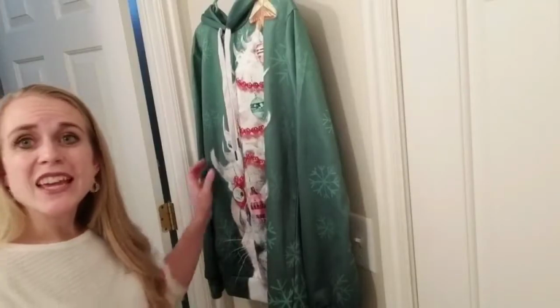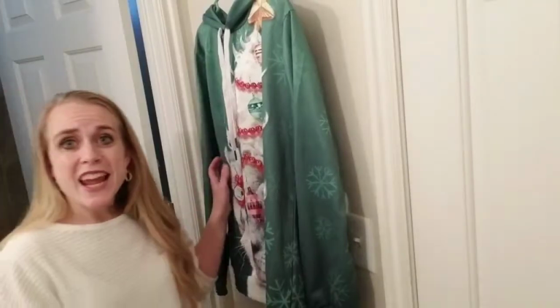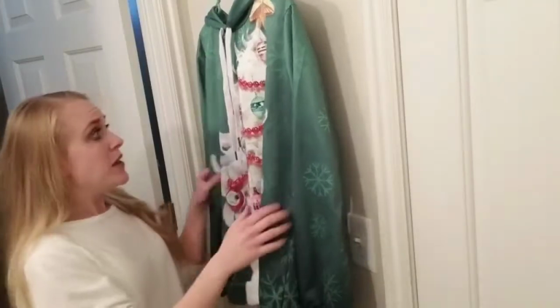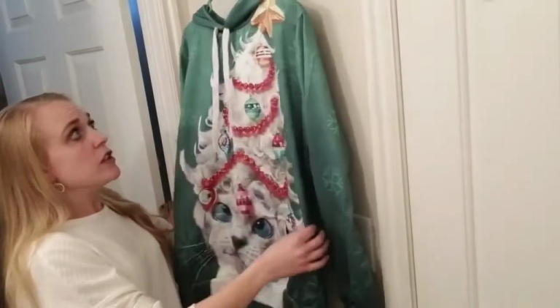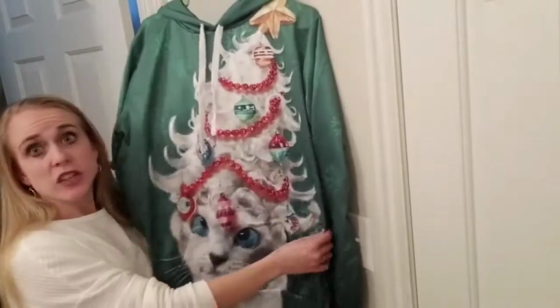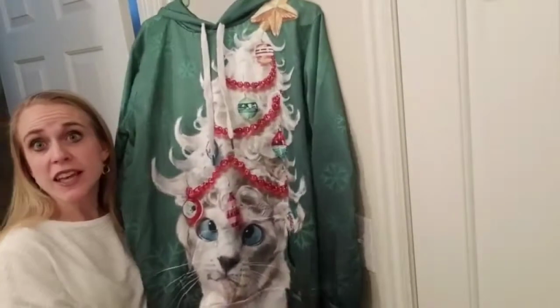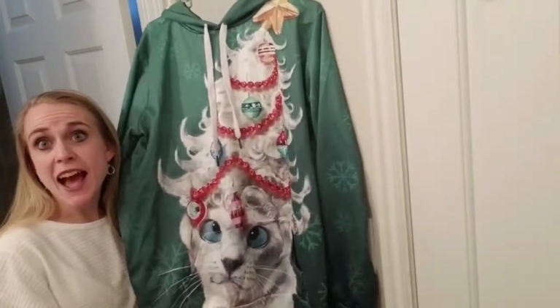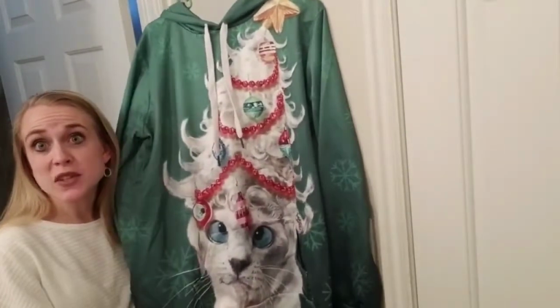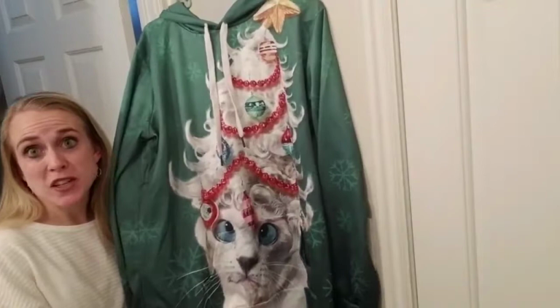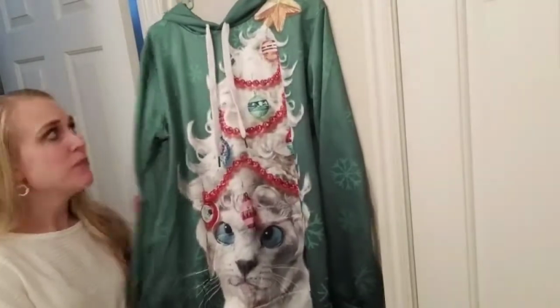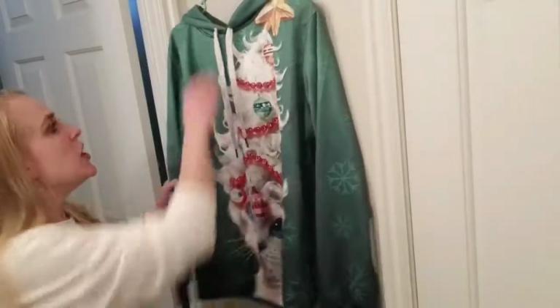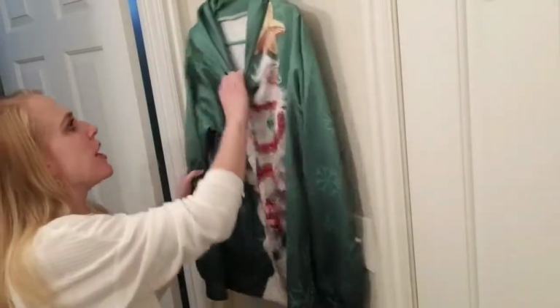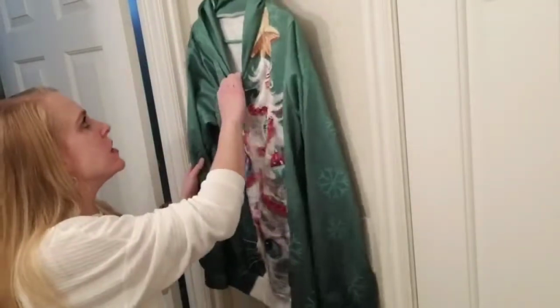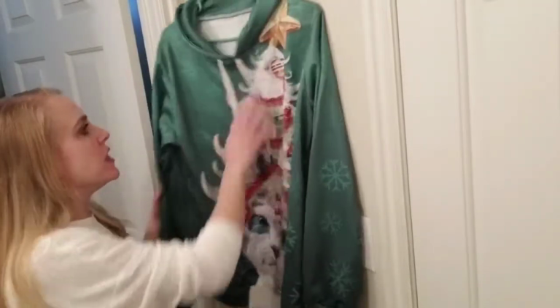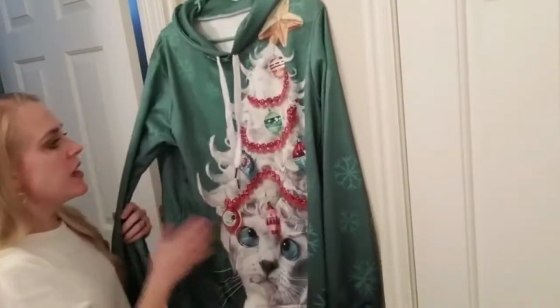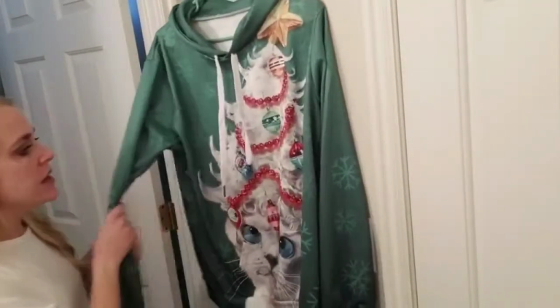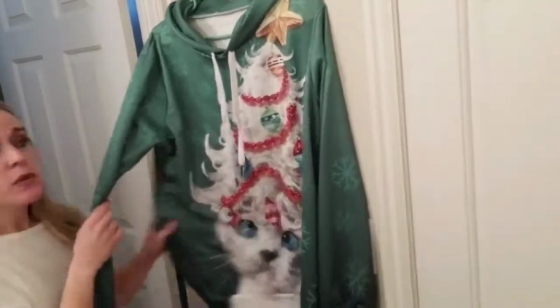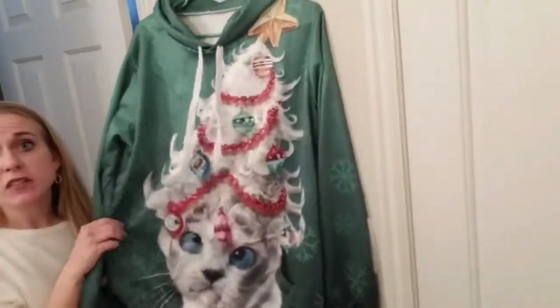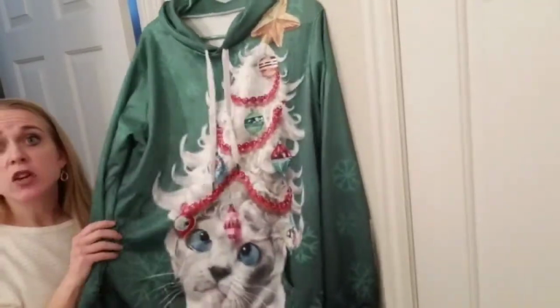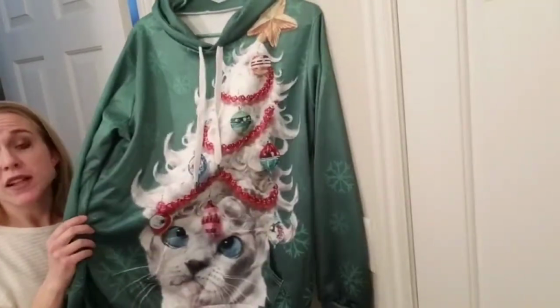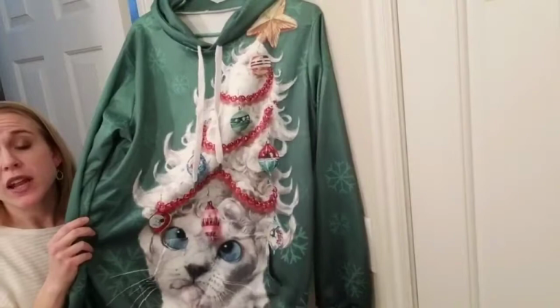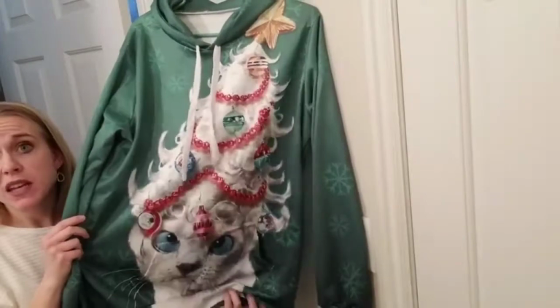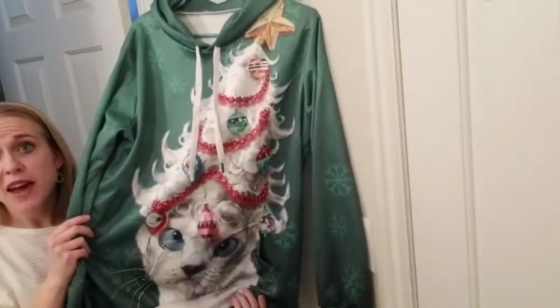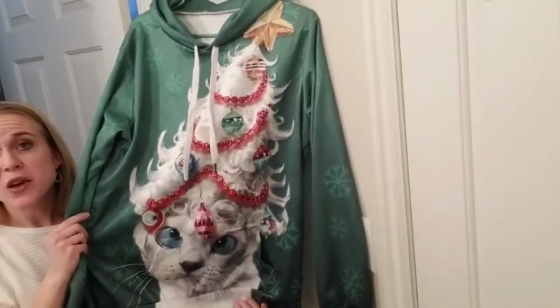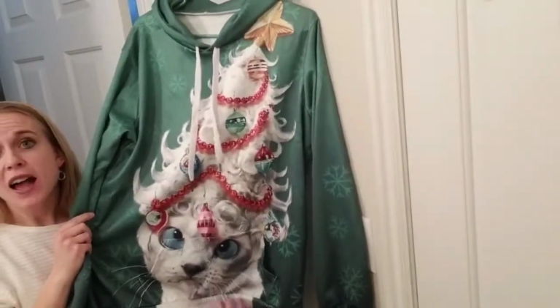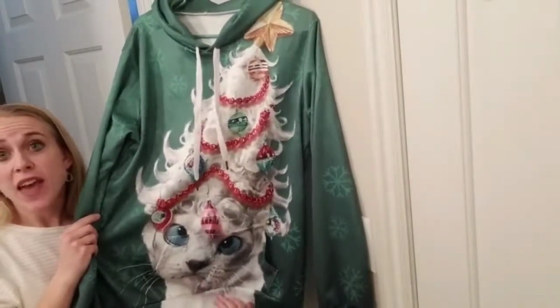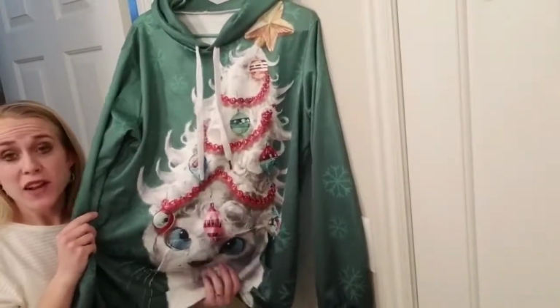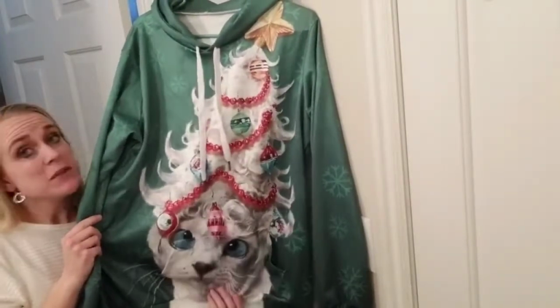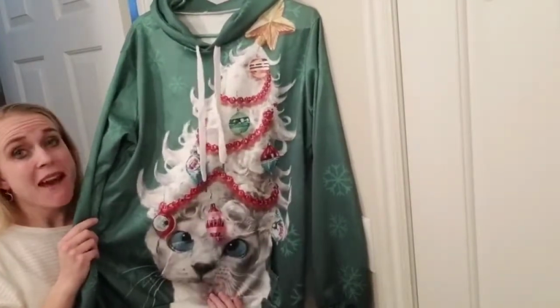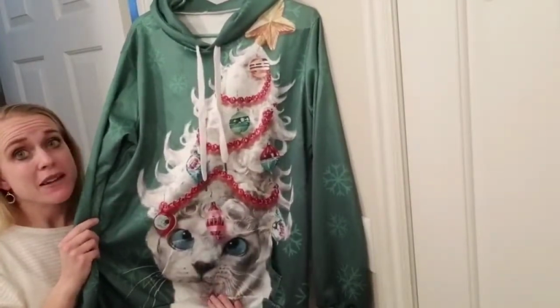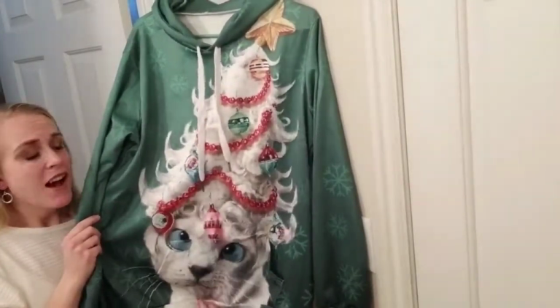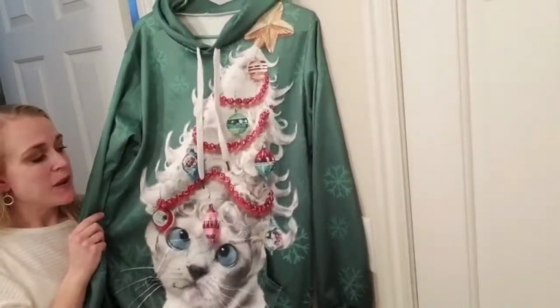Today I'm giving you a closer look at this sweatshirt. This one definitely runs small. It has many different patterns — I have a funny Christmas cat pattern on this one.